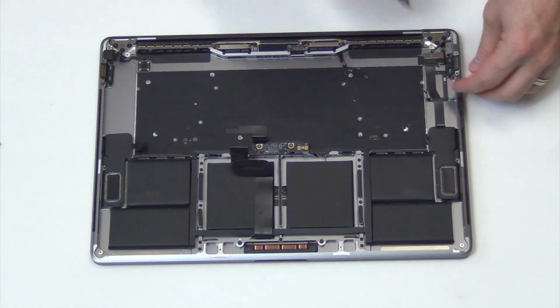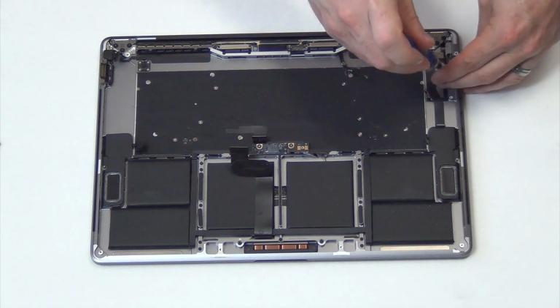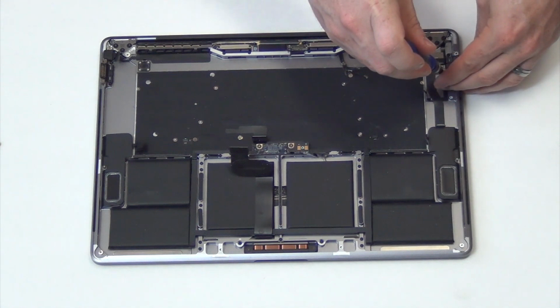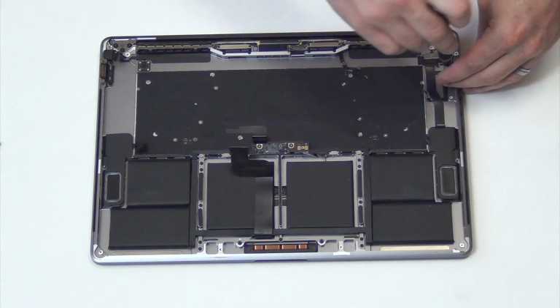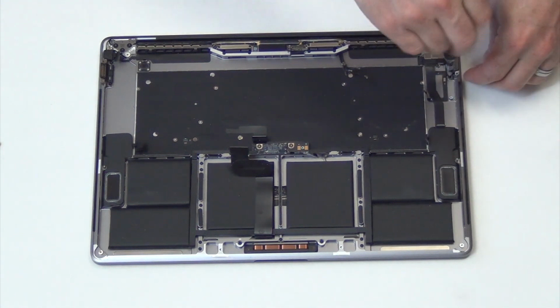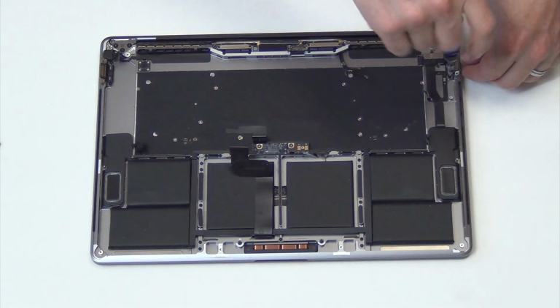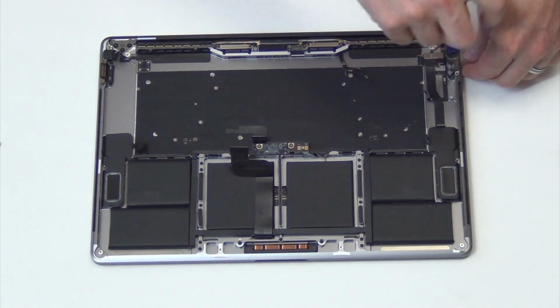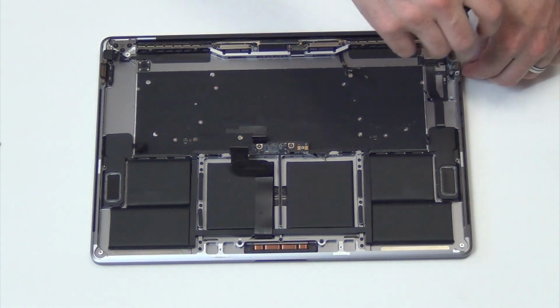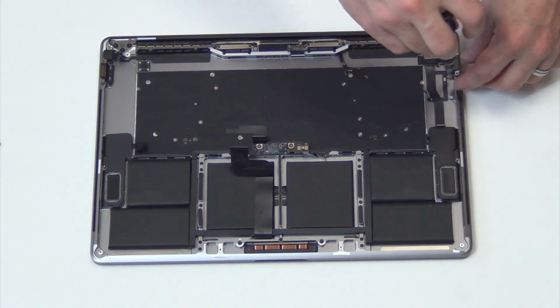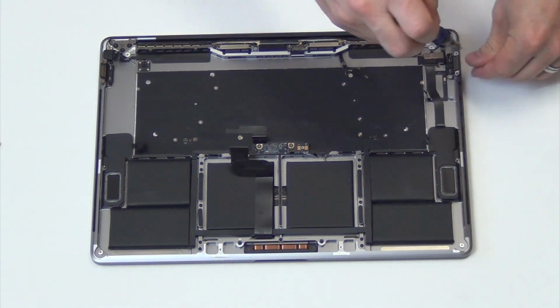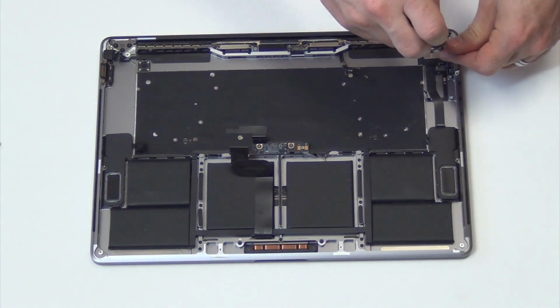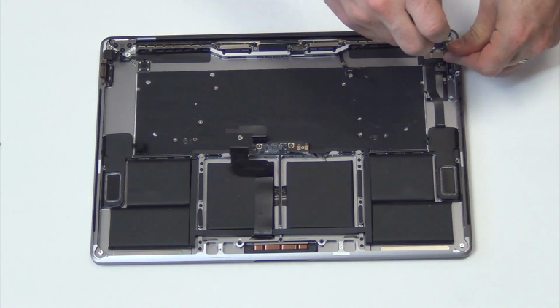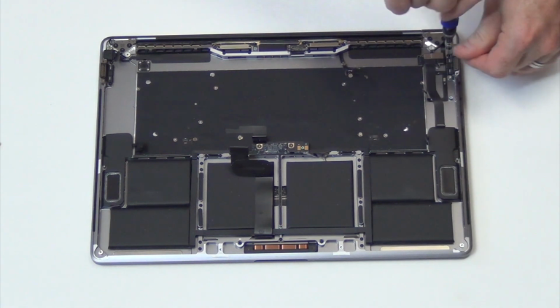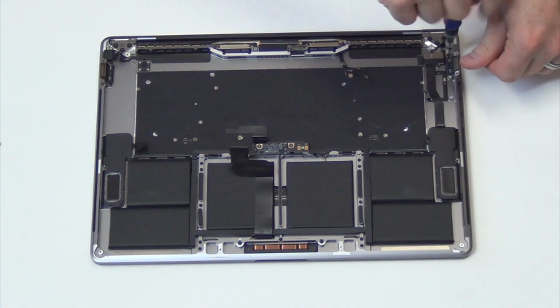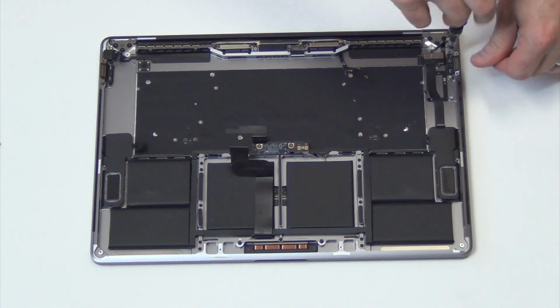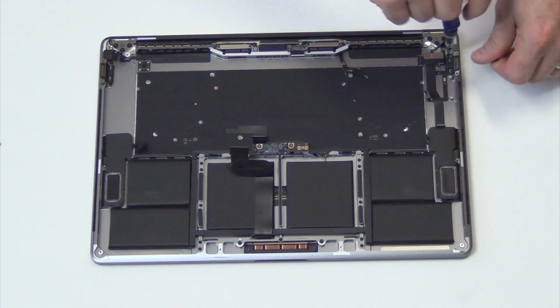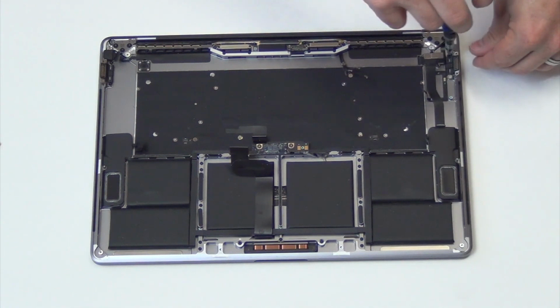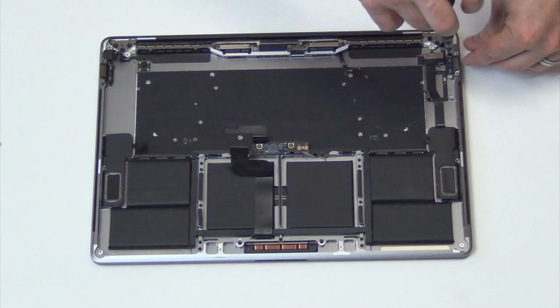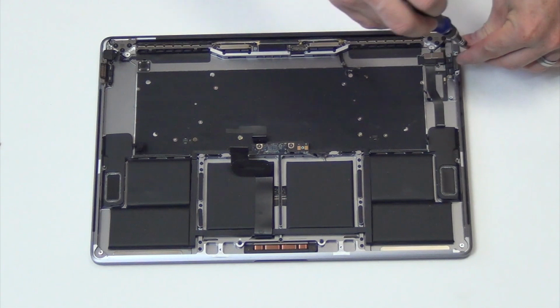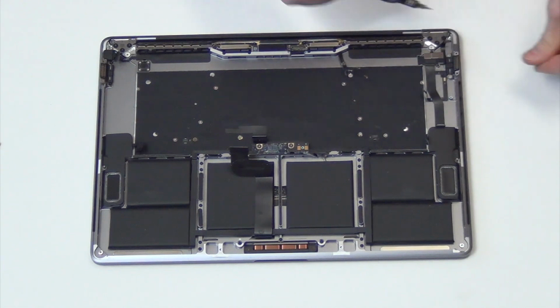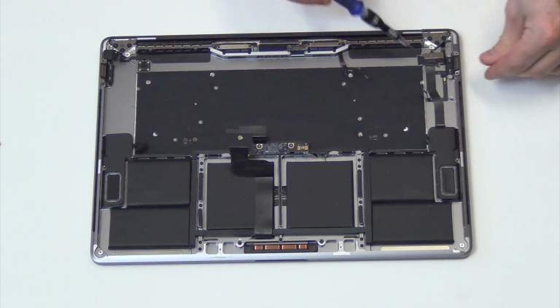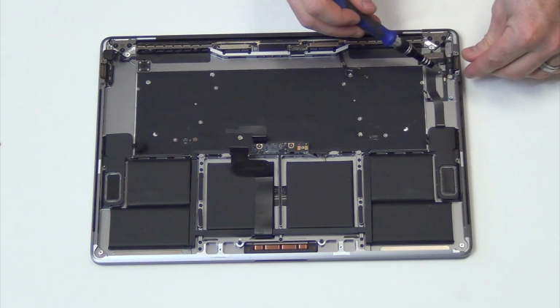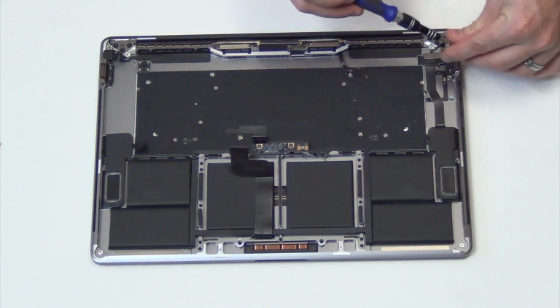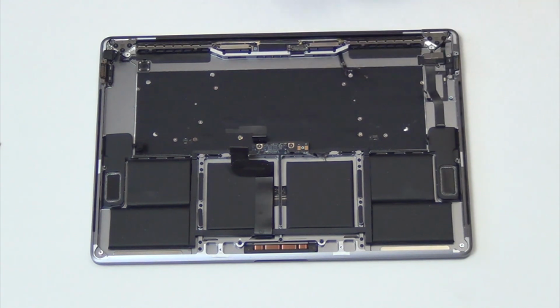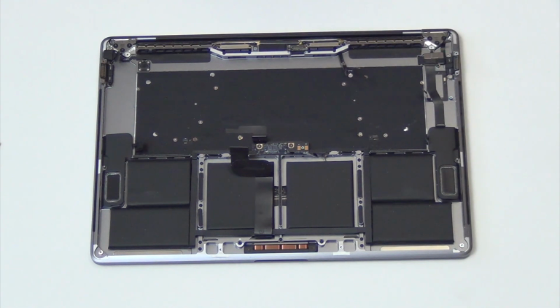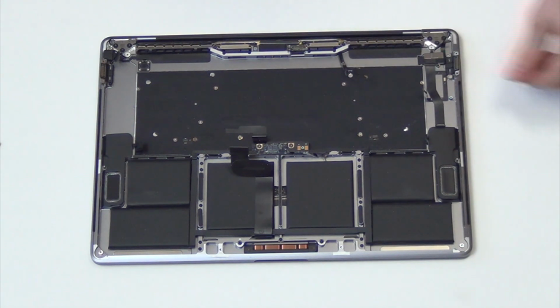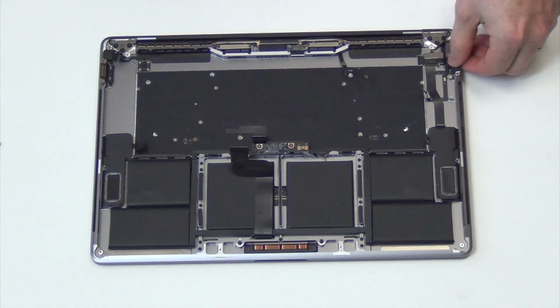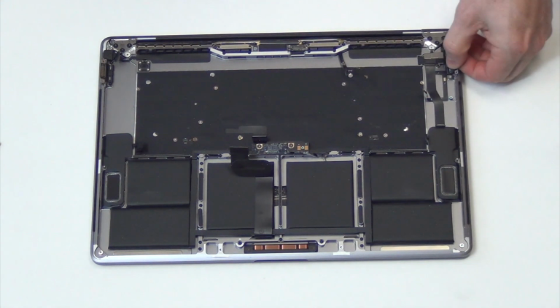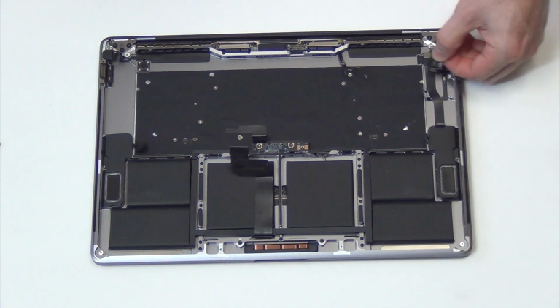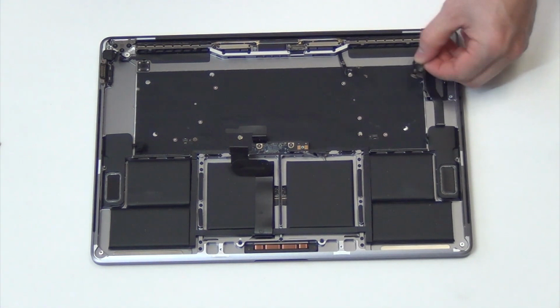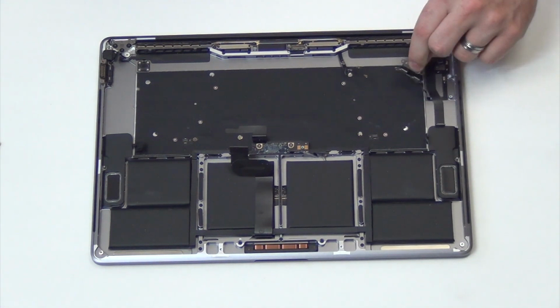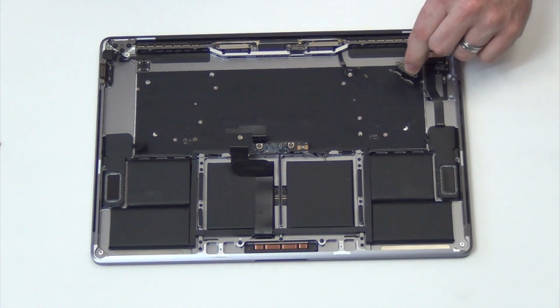Remove the T4 screws from the USB-C I/O boards. Once the screws are out, the I/O boards can be removed.